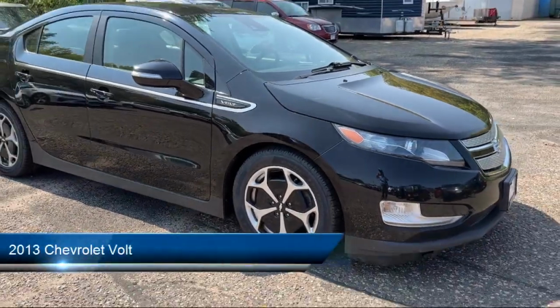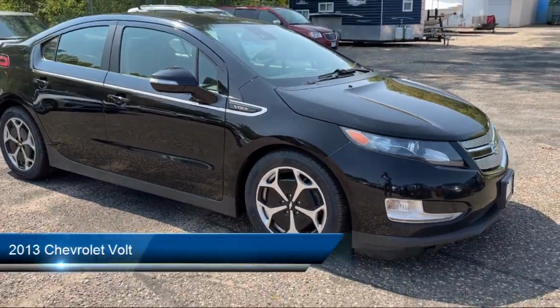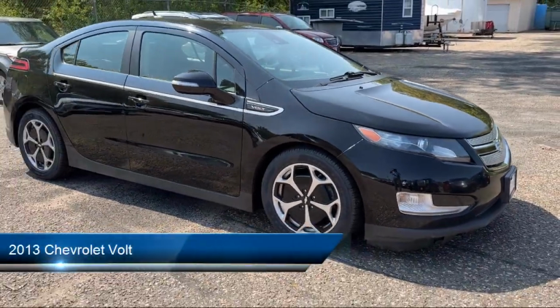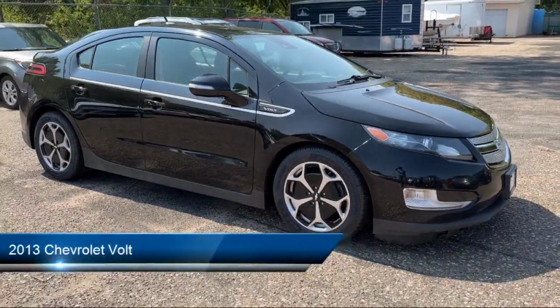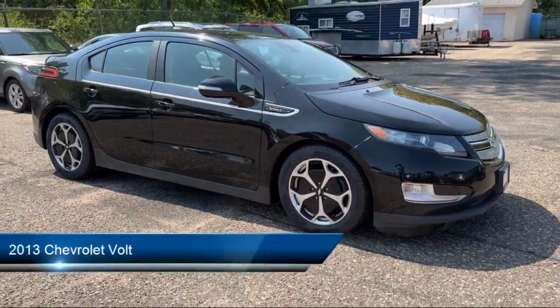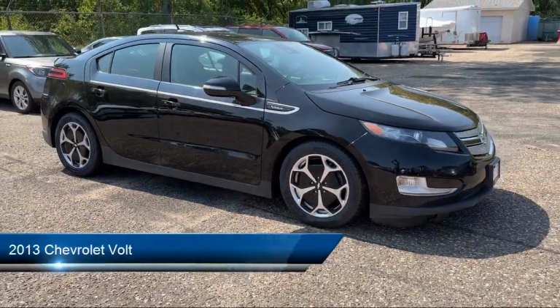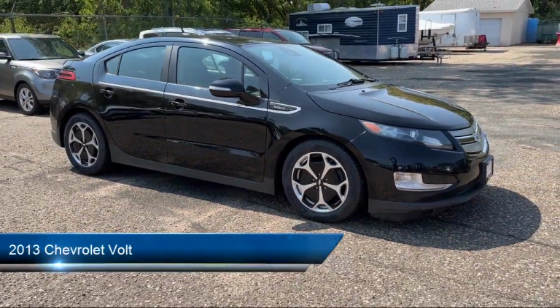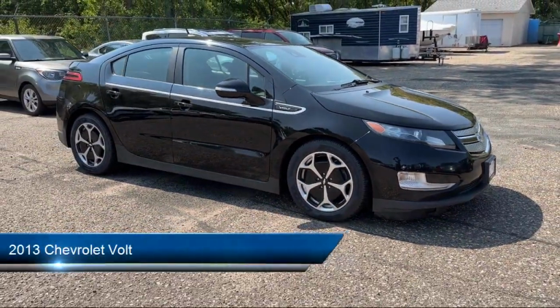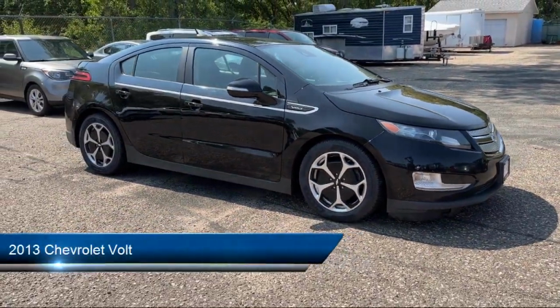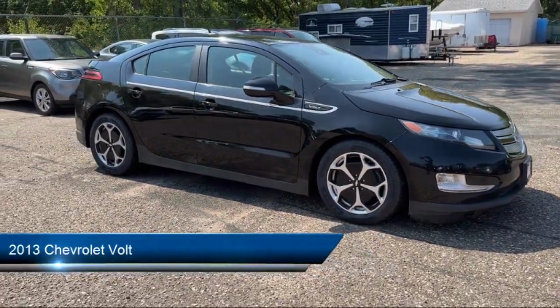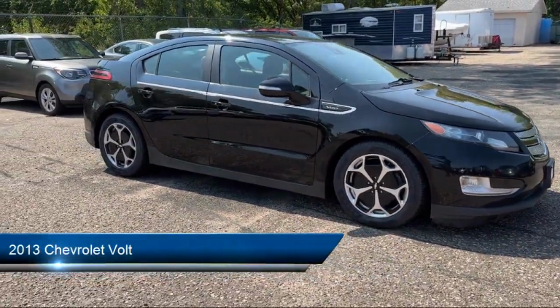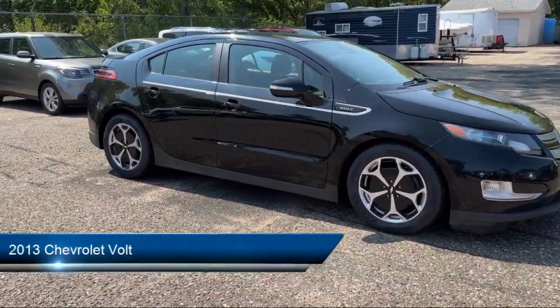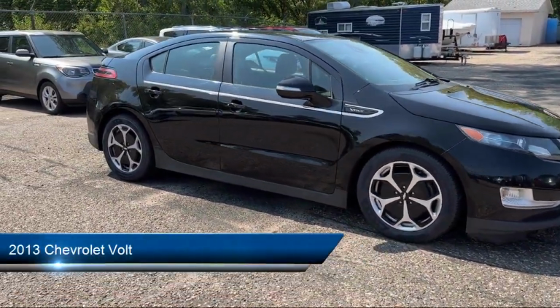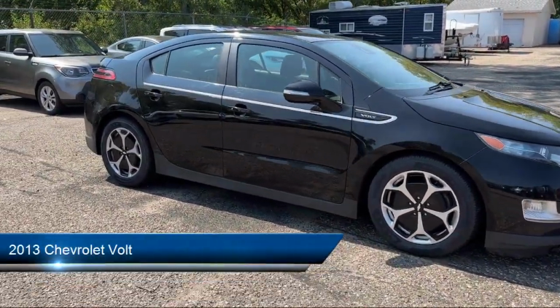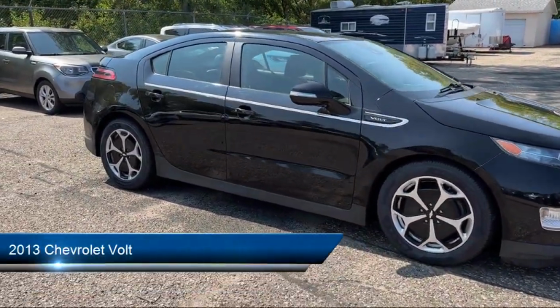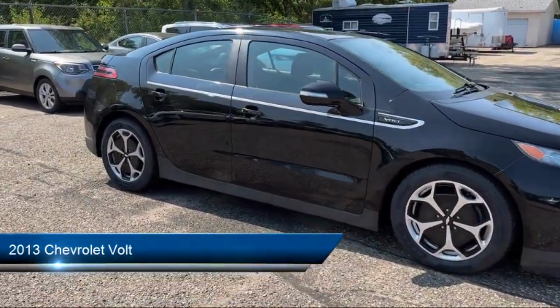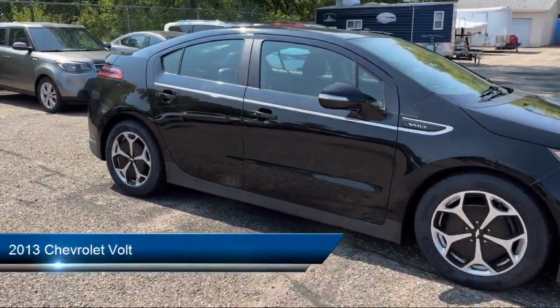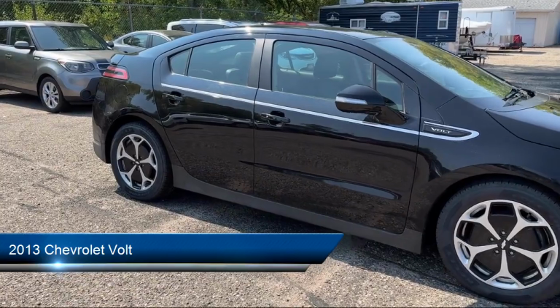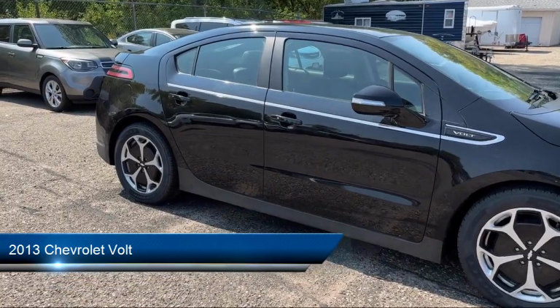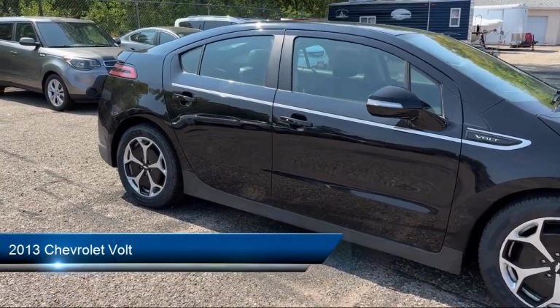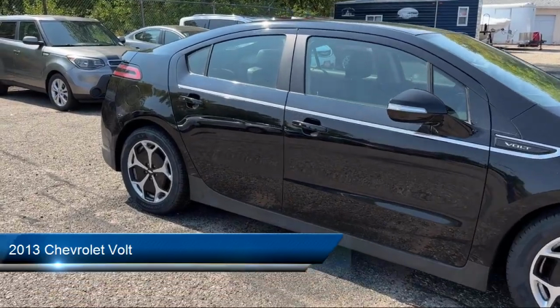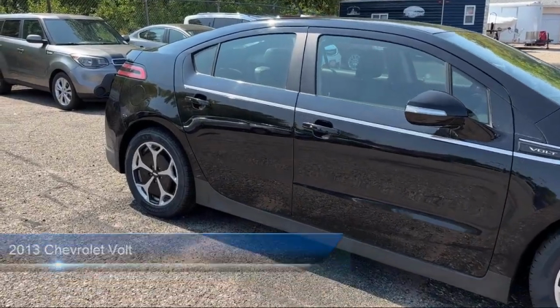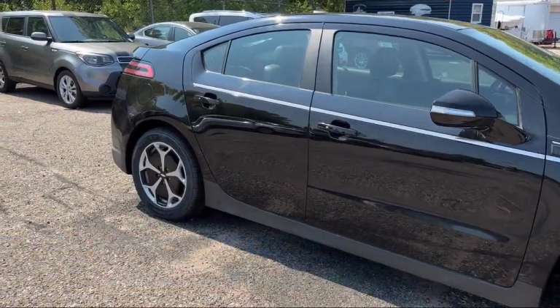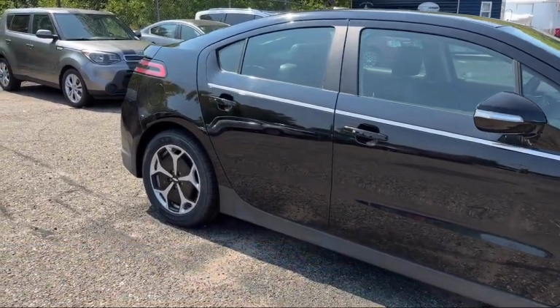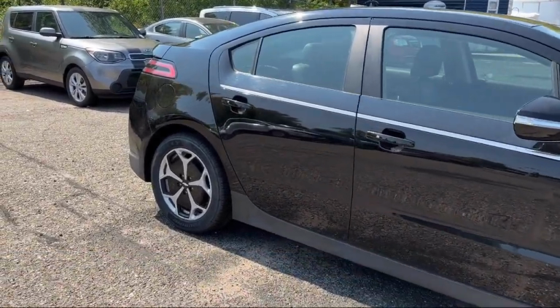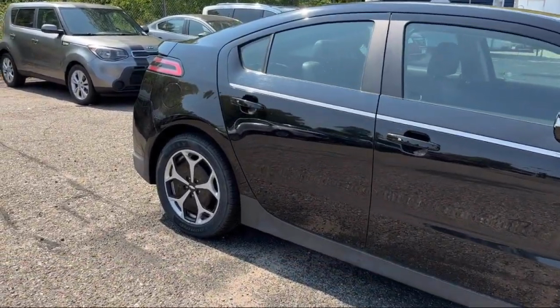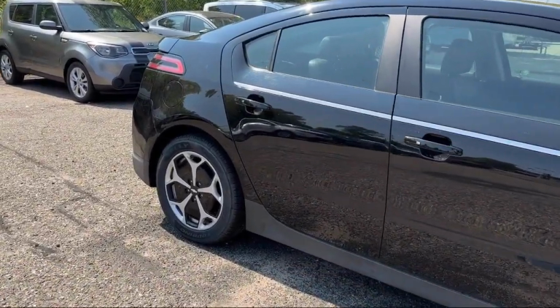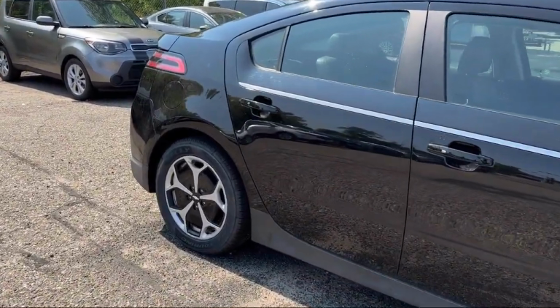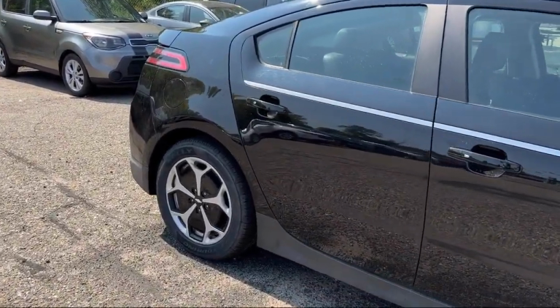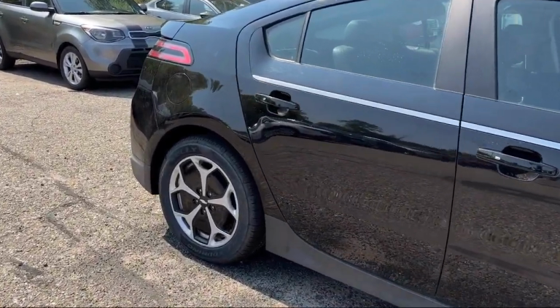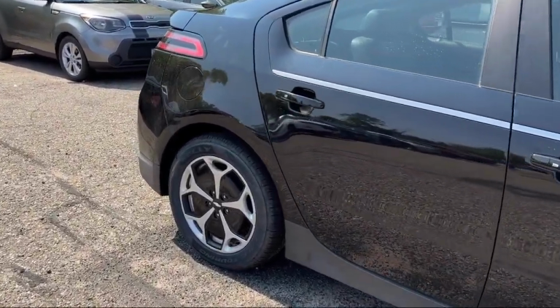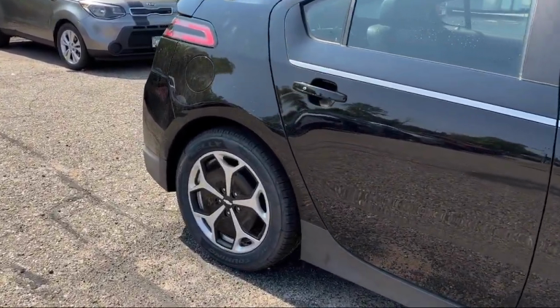It comes equipped with keyless entry, rear spoiler, air conditioning, traction control, CD player, and power windows.